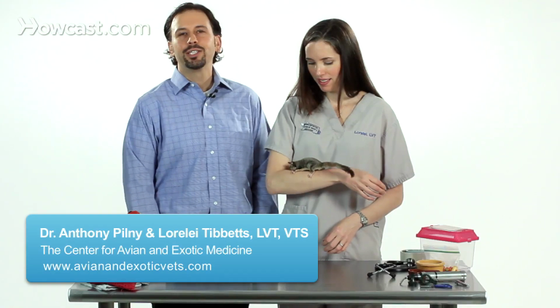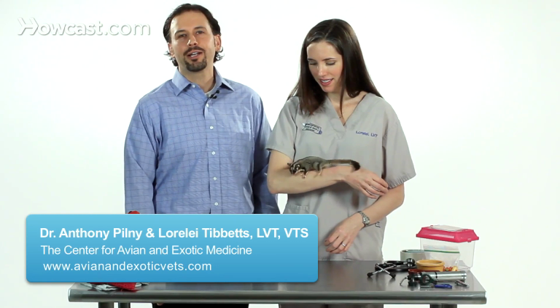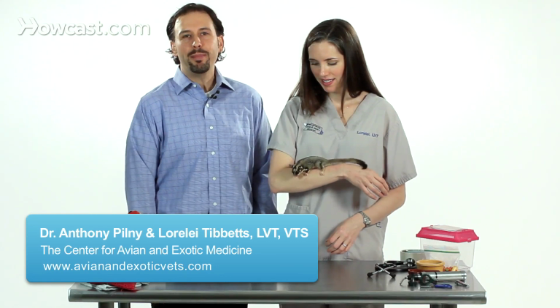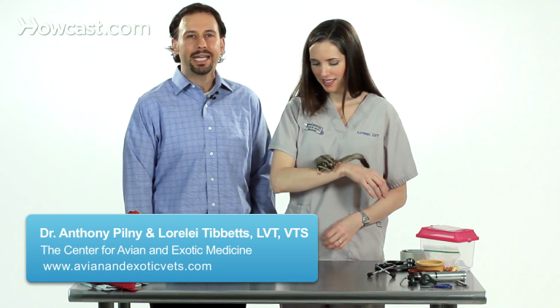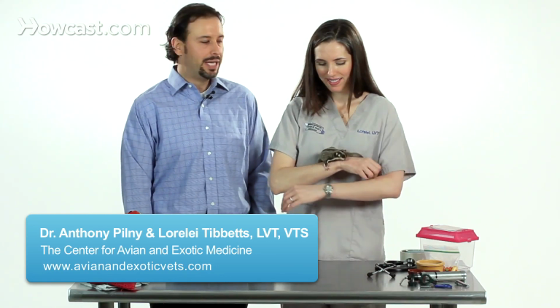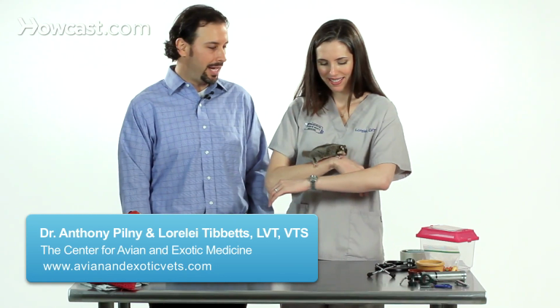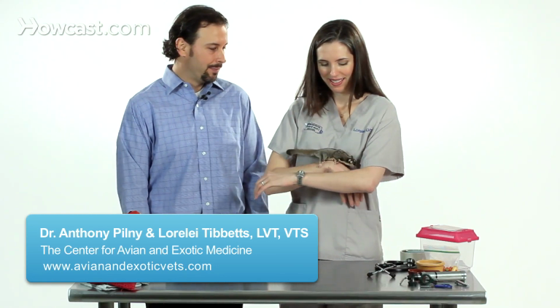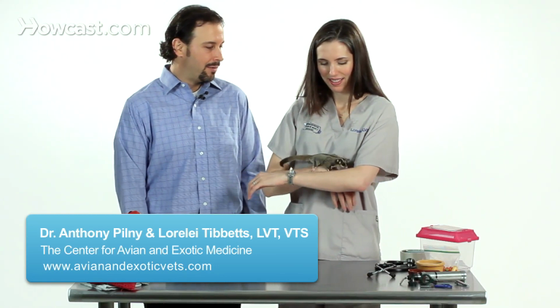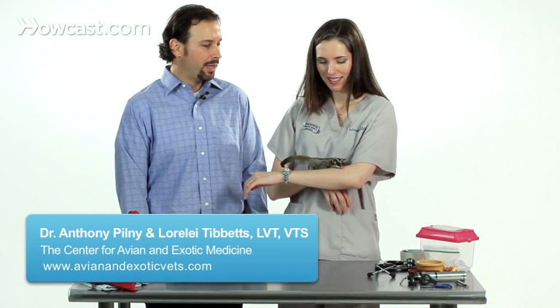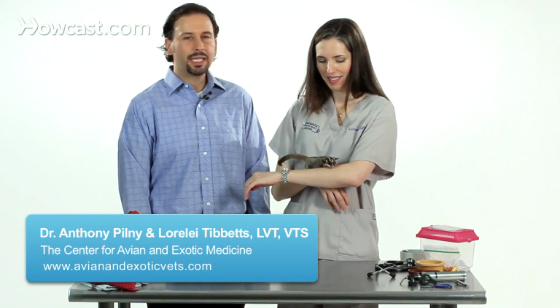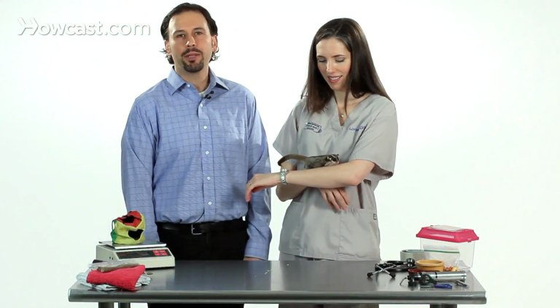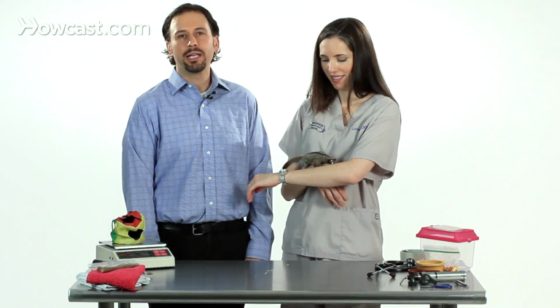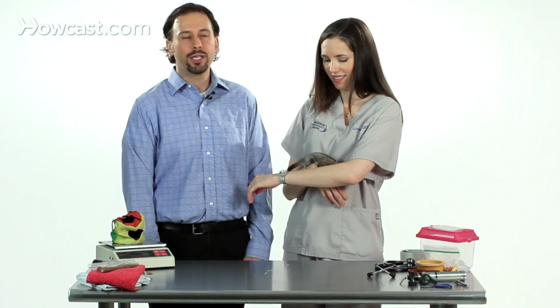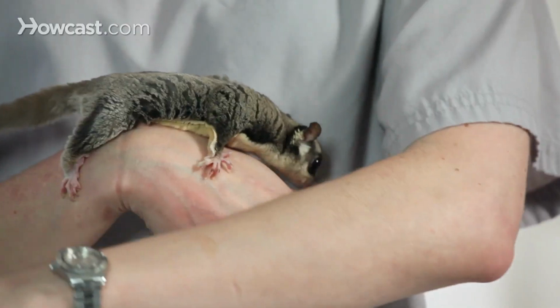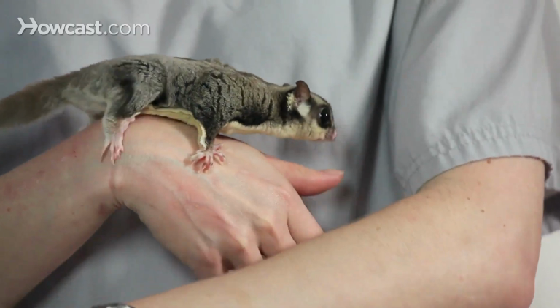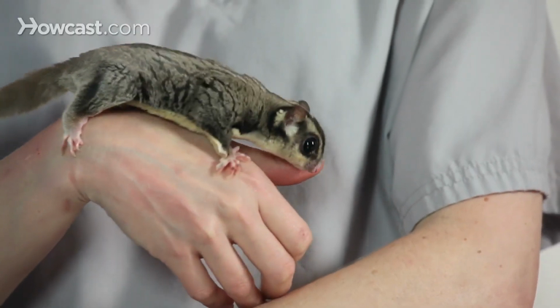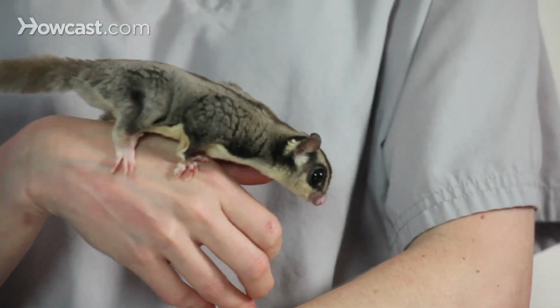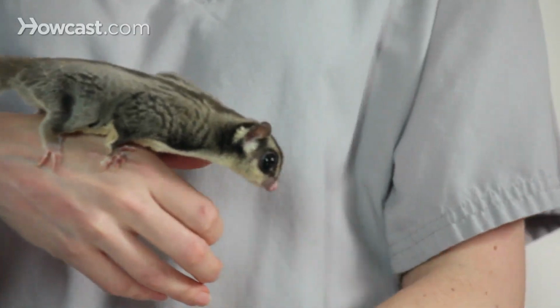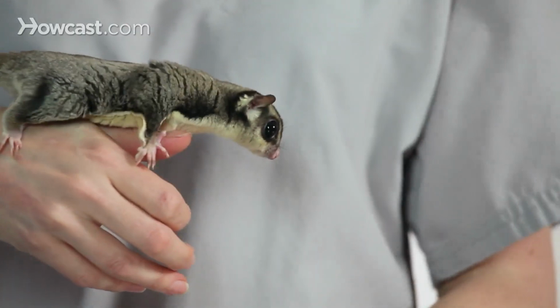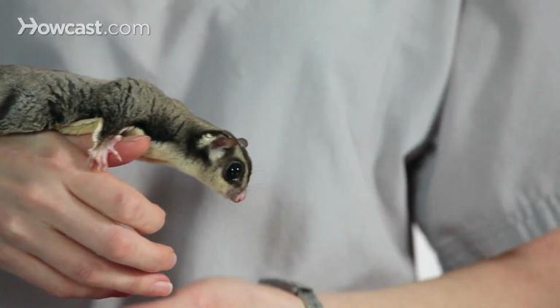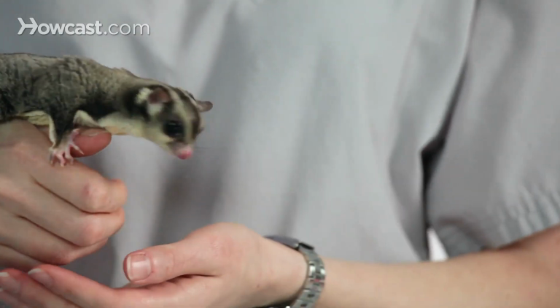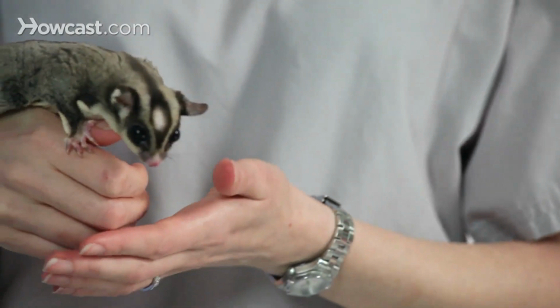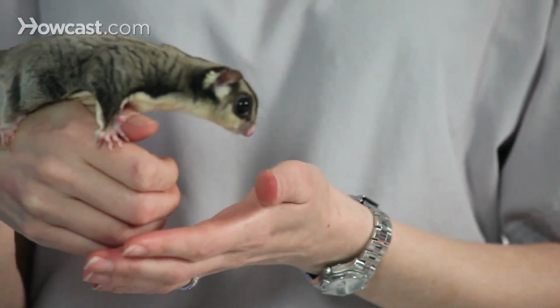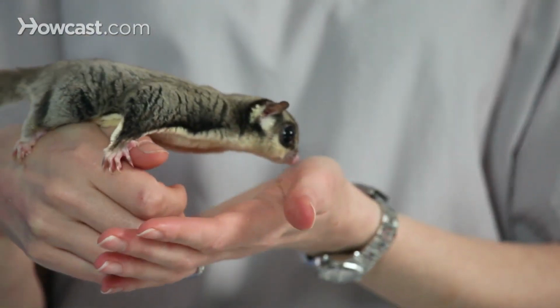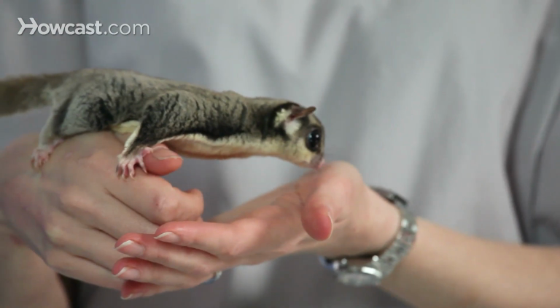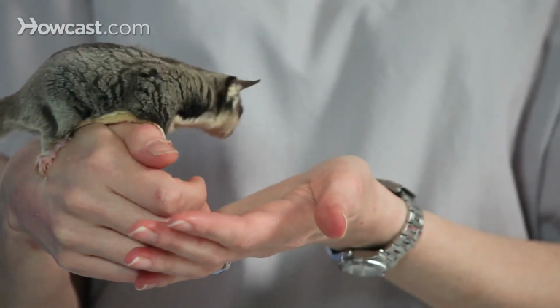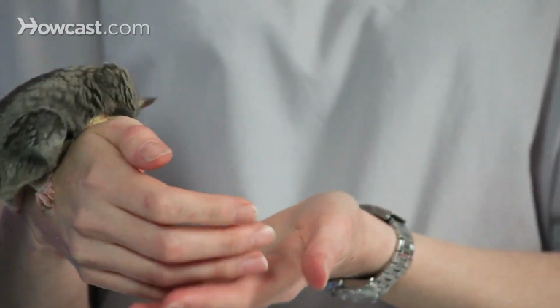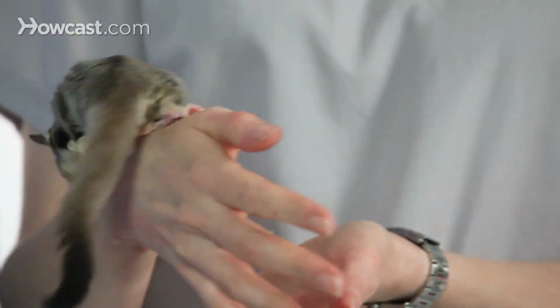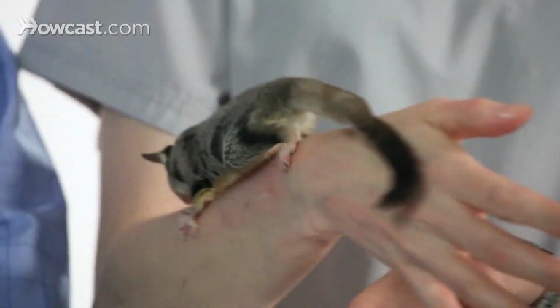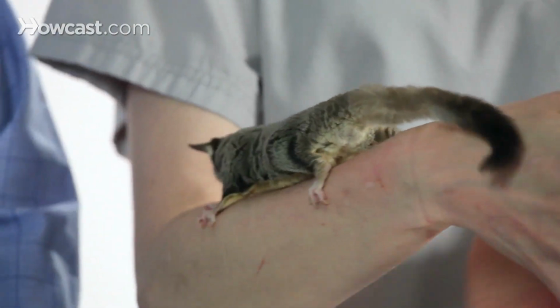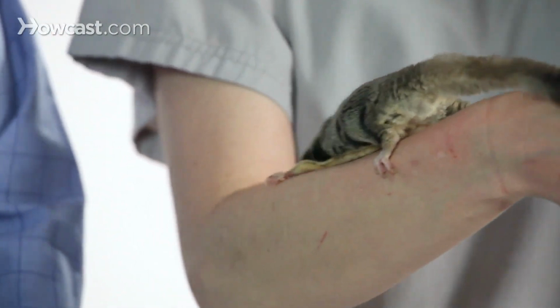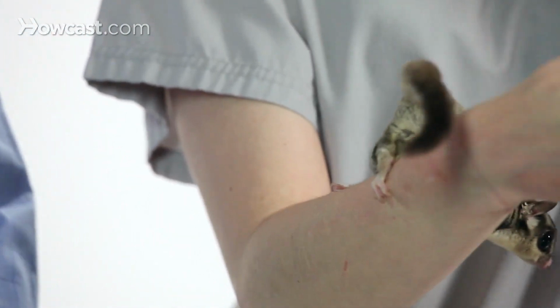Sugar gliders are amazing and unique pets. They have become increasingly popular in the last several years, owing to their unique nature, sociability, friendliness, and the desire for some people to just want to have an unusual pet.